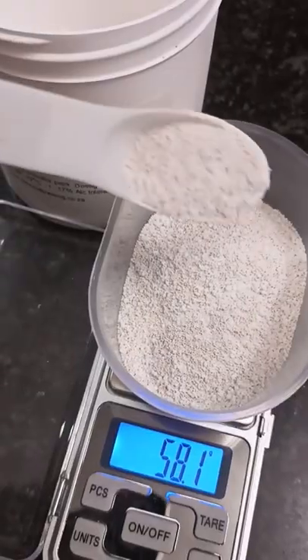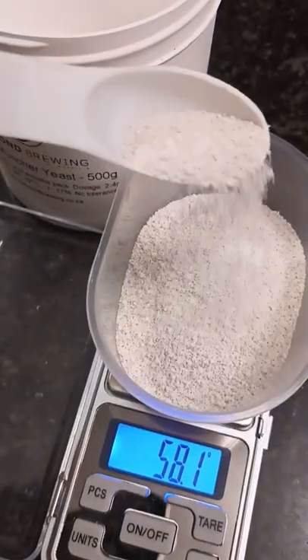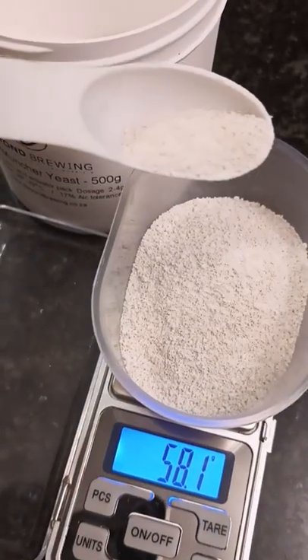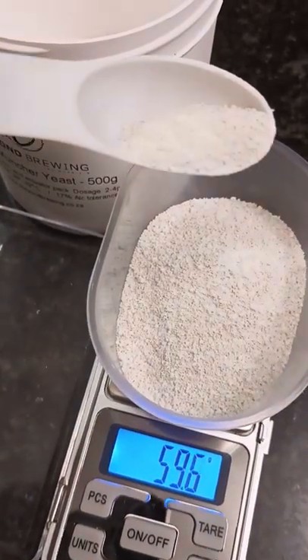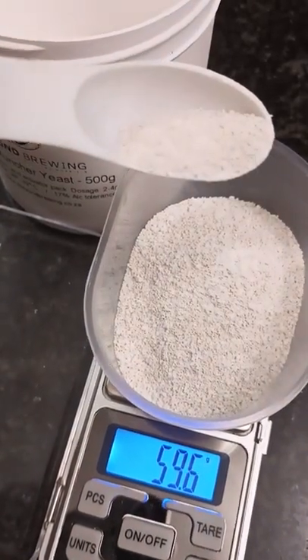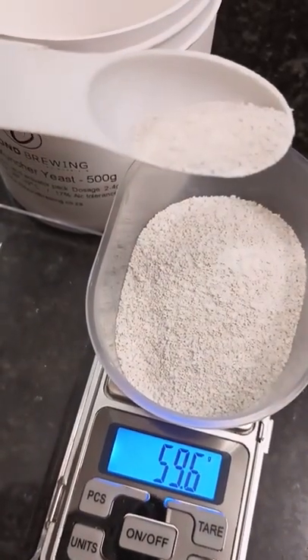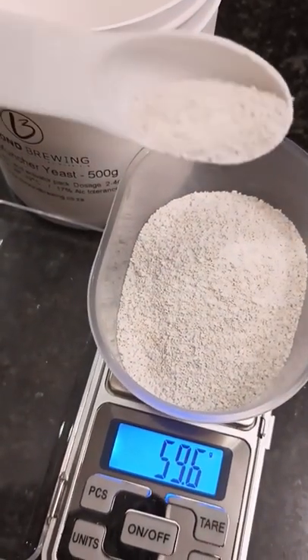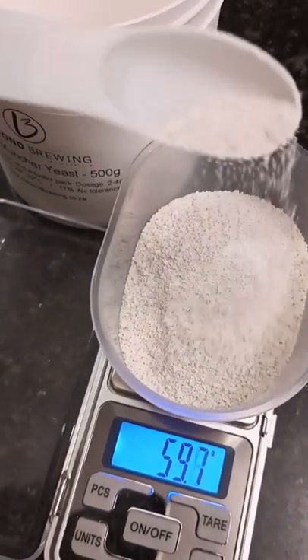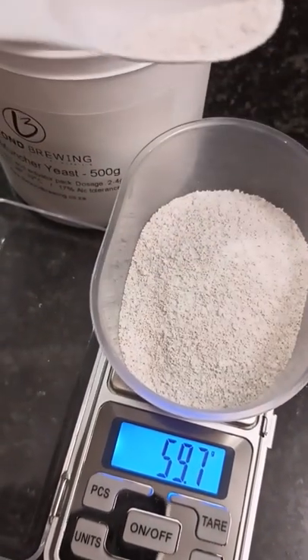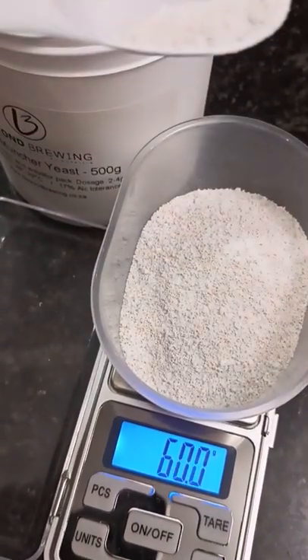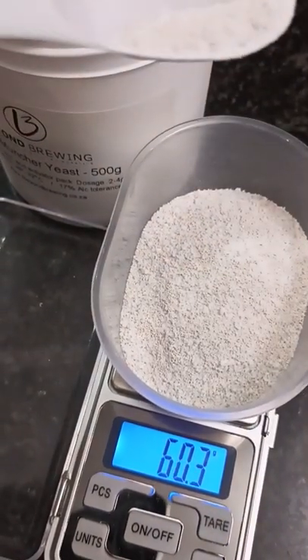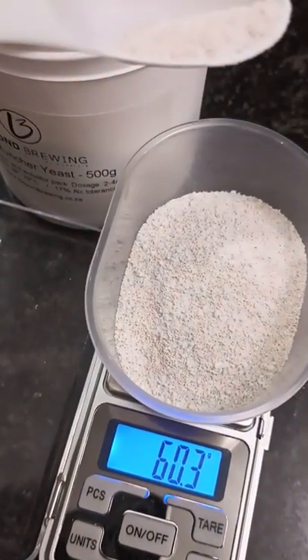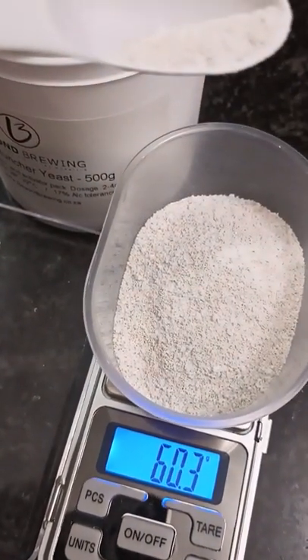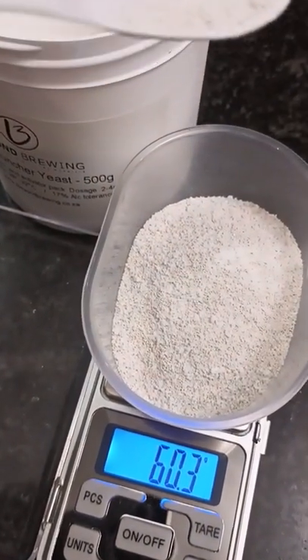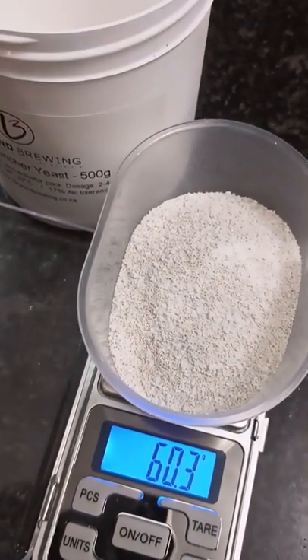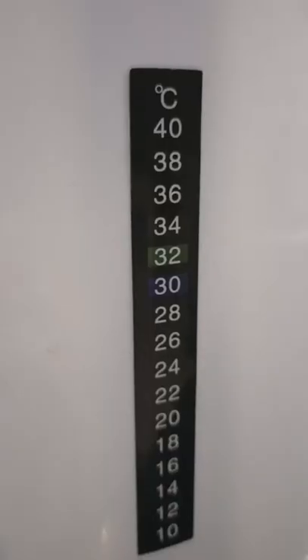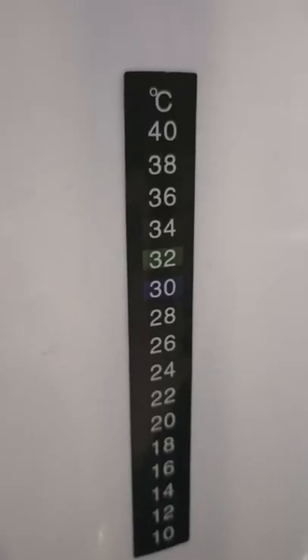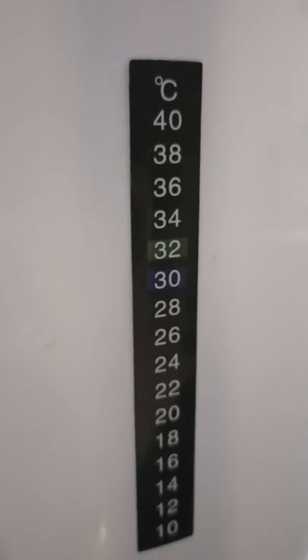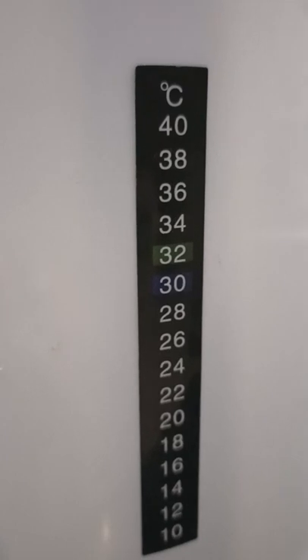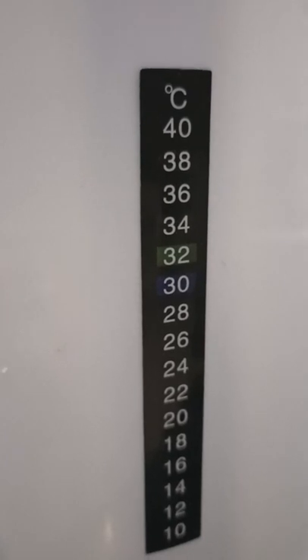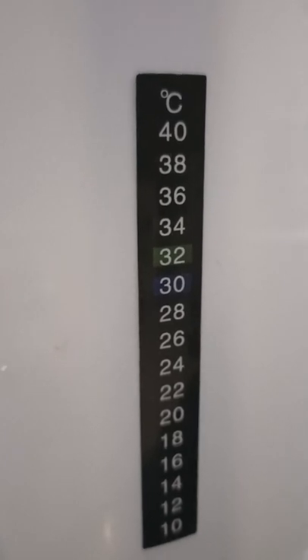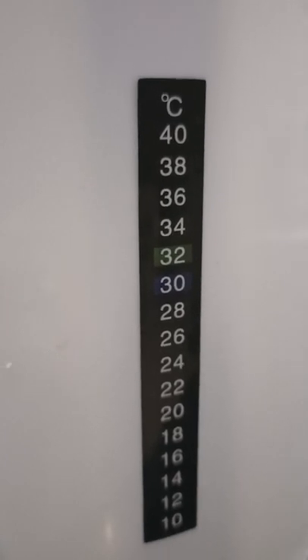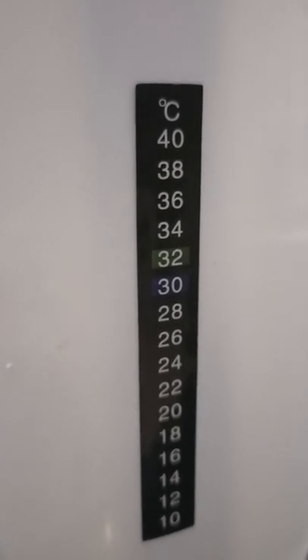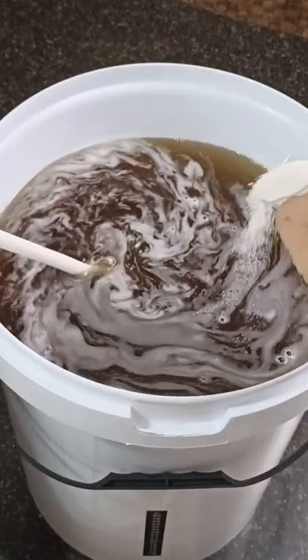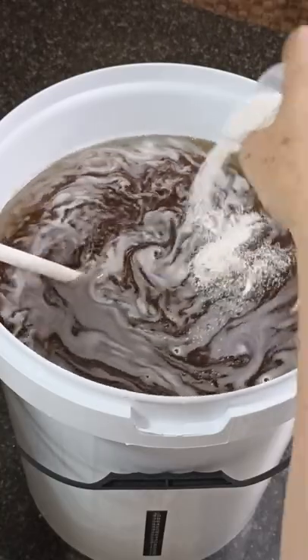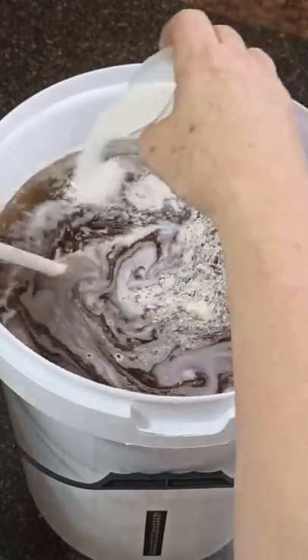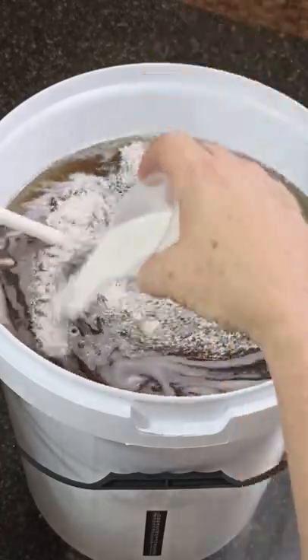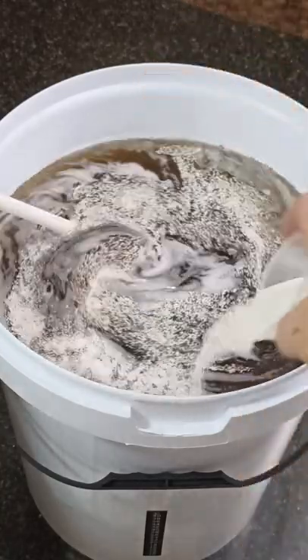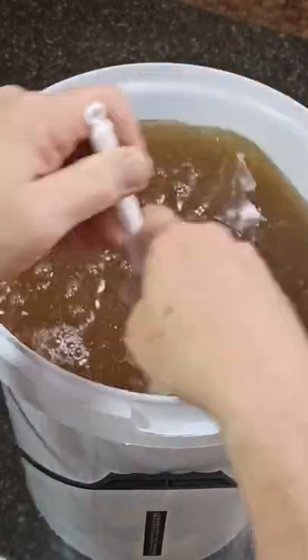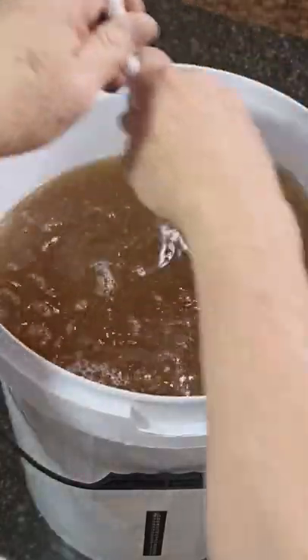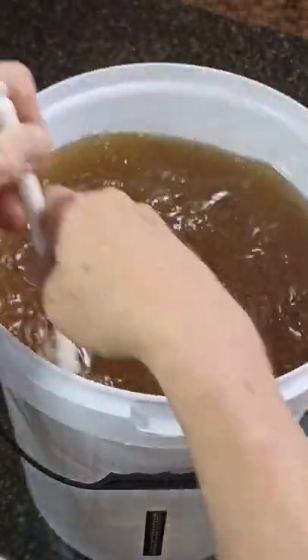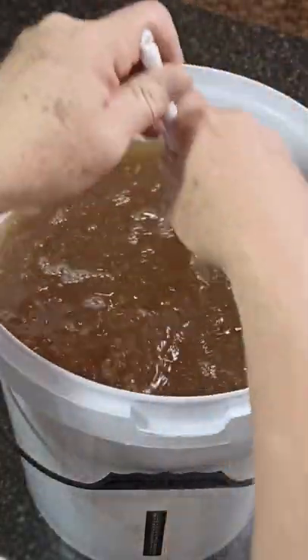Measure your yeast and follow the instructions. I'm a little heavy-handed here. This is the perfect temperature to add it. Mix in well and aerate it as you do.